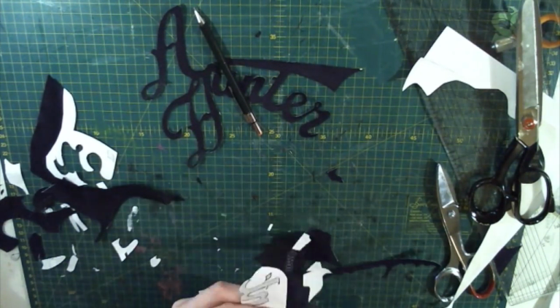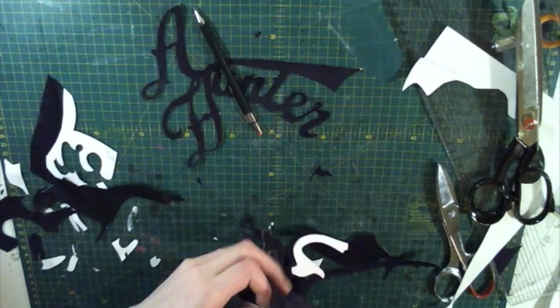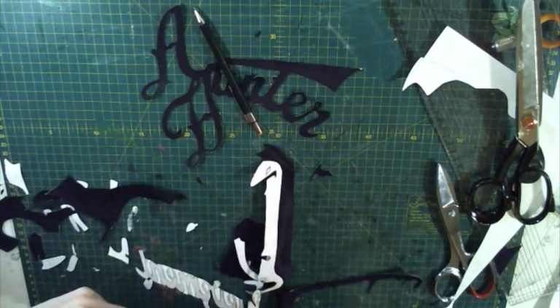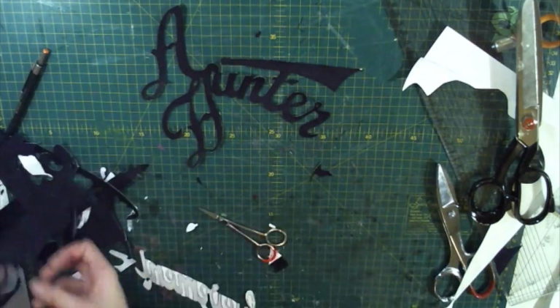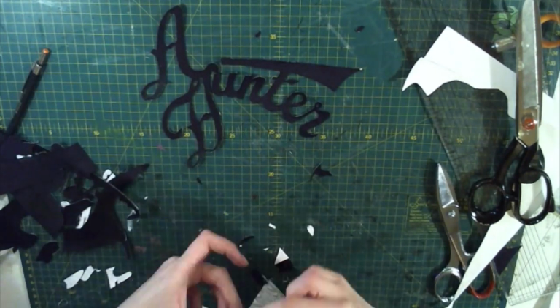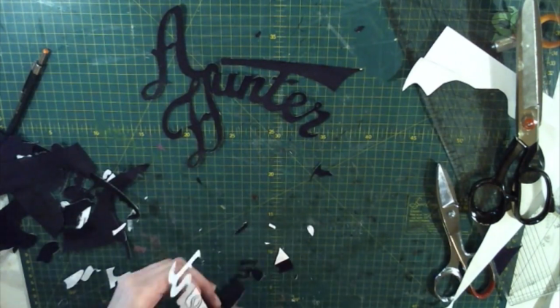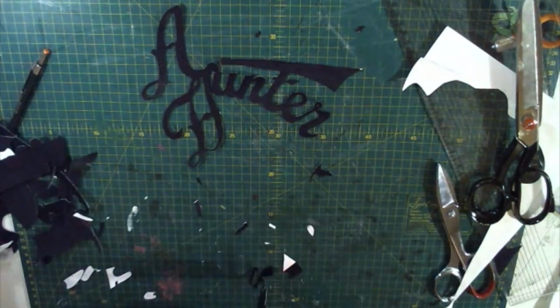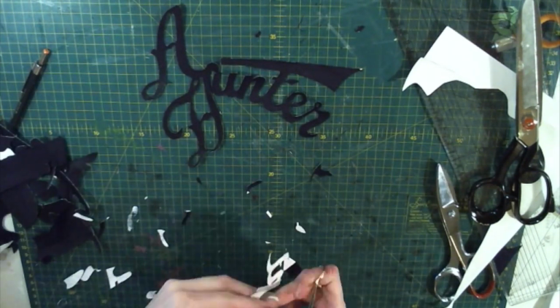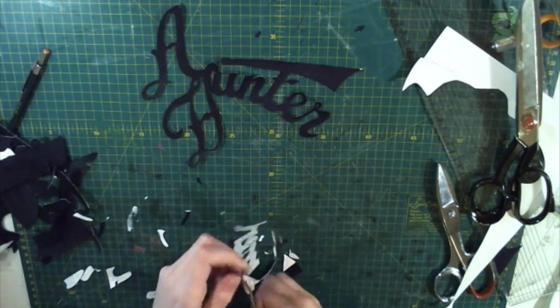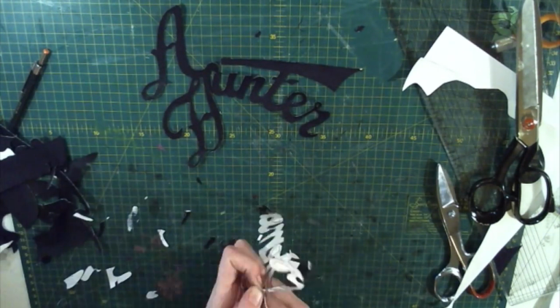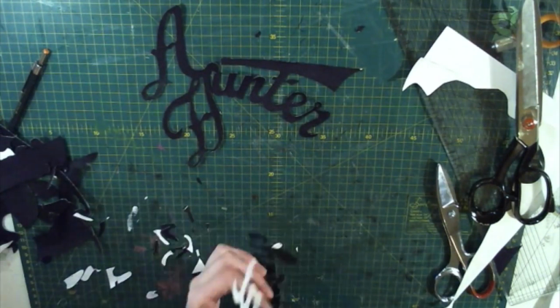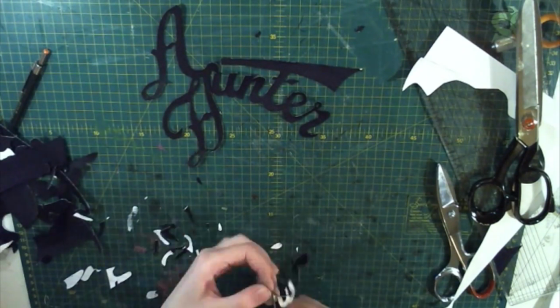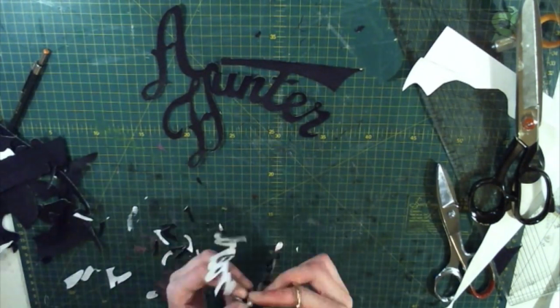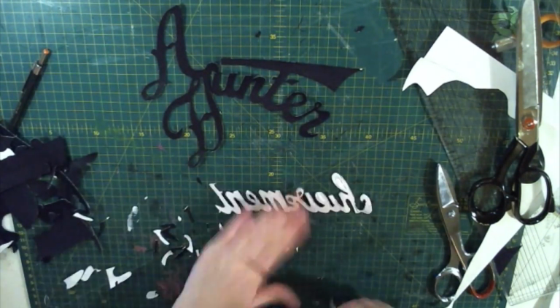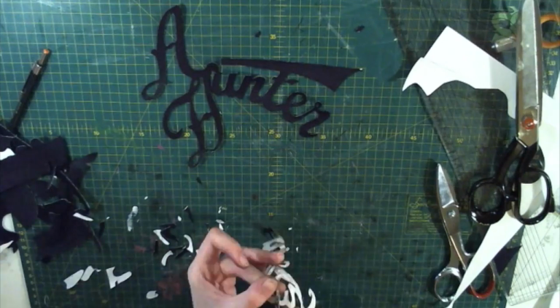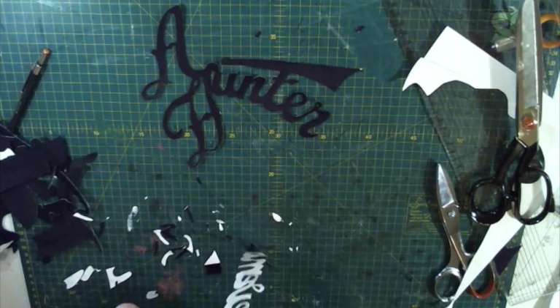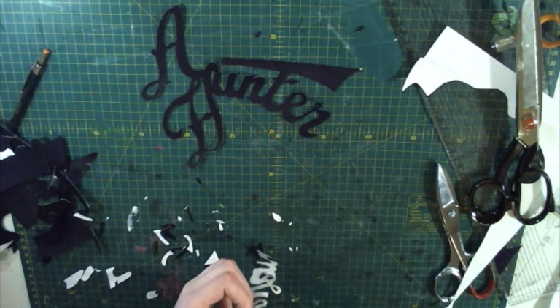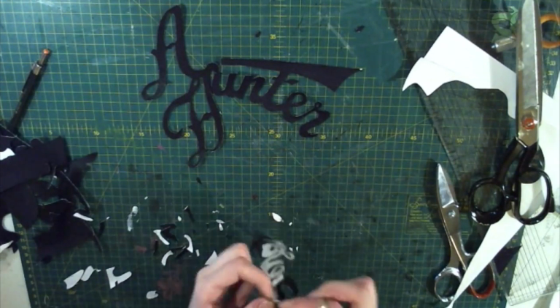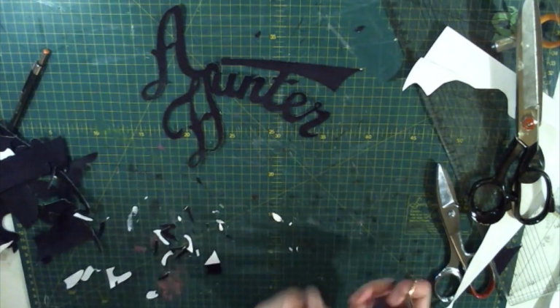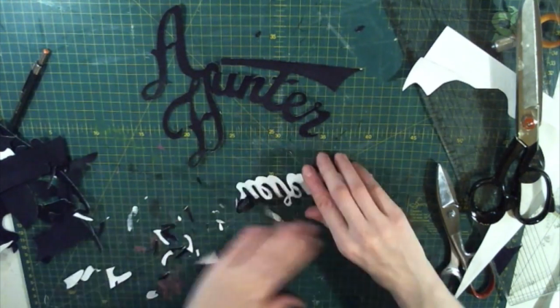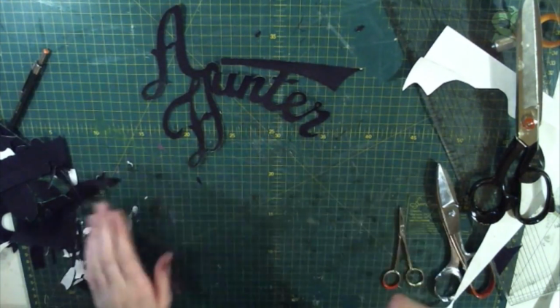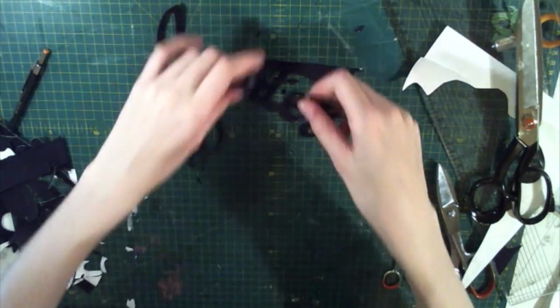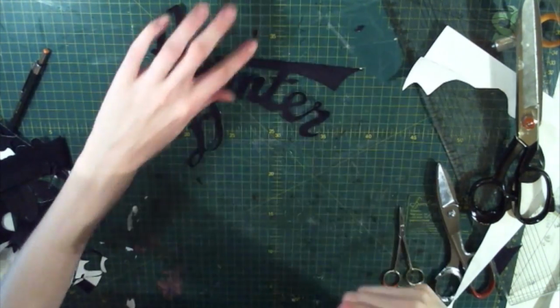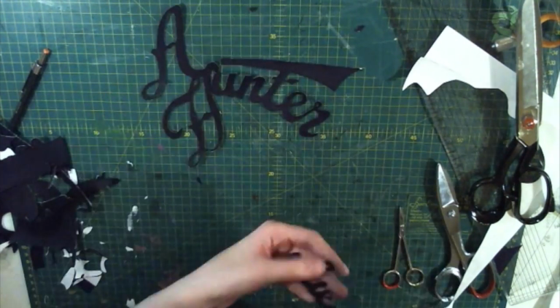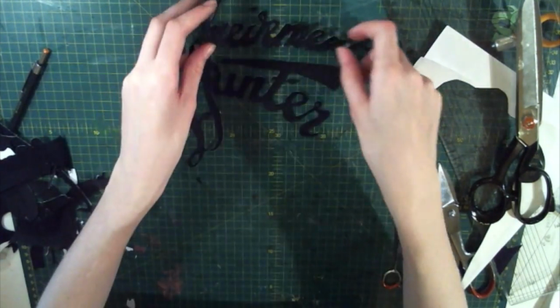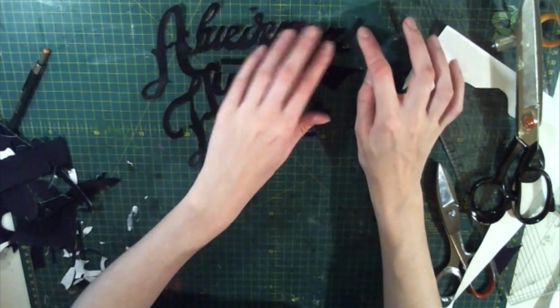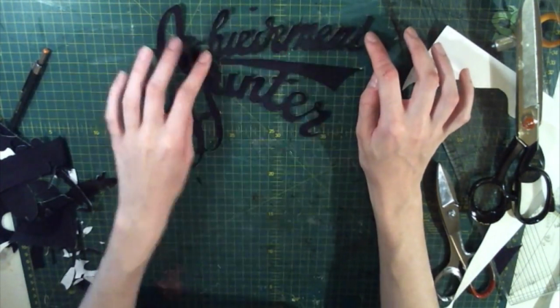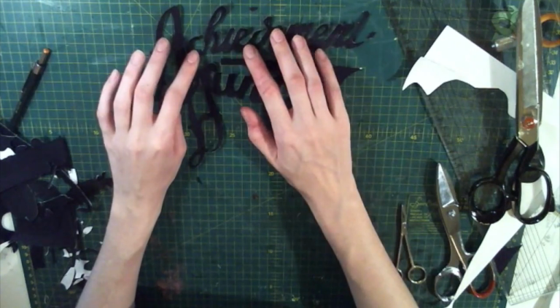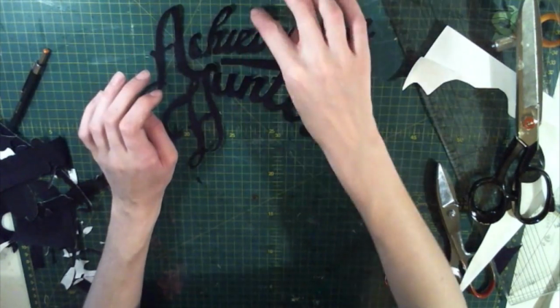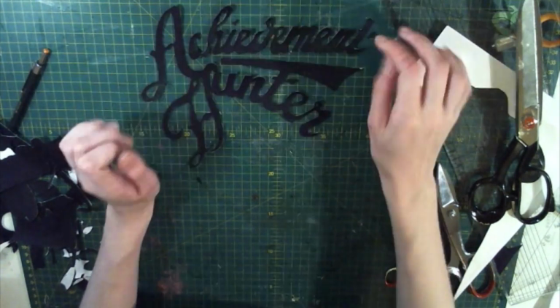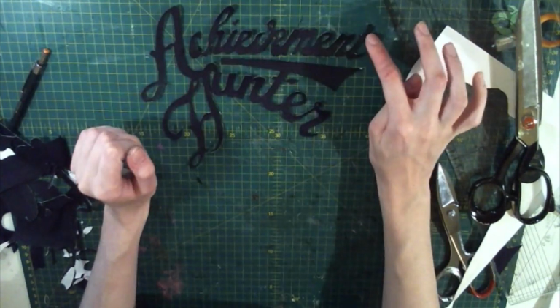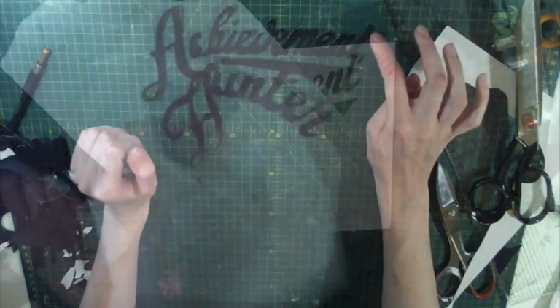Because I already made a Funhaus version of the basketball jersey I already had a pattern drawn out for this, which is why I didn't bother showing a clip of it. Also it would have been really boring to watch and I thought I'd spare everyone the pain of having to watch me cut out white fabric as well, so you're welcome for that.